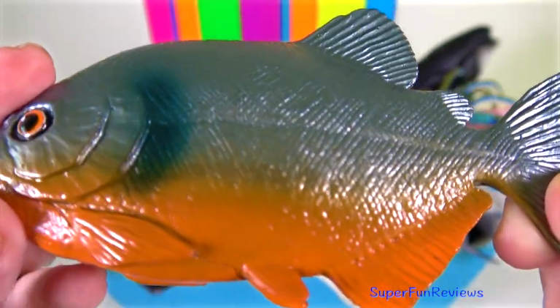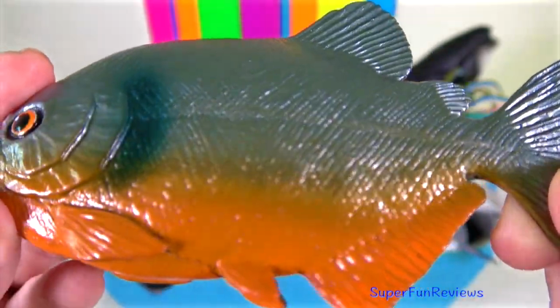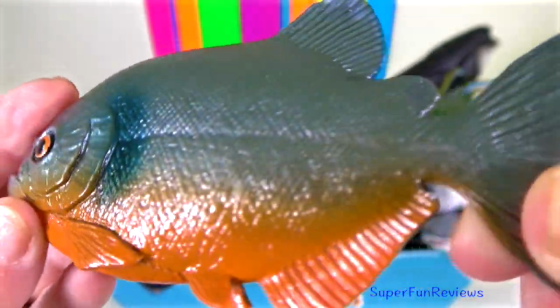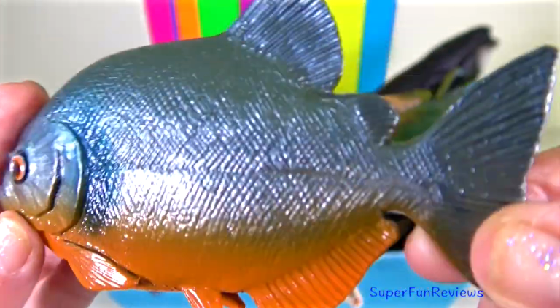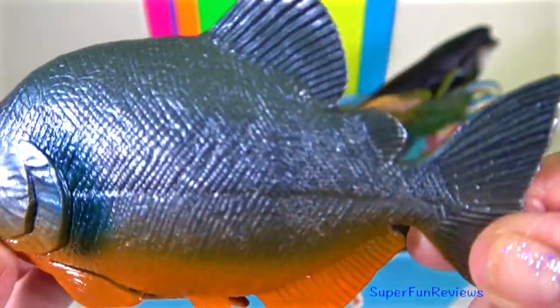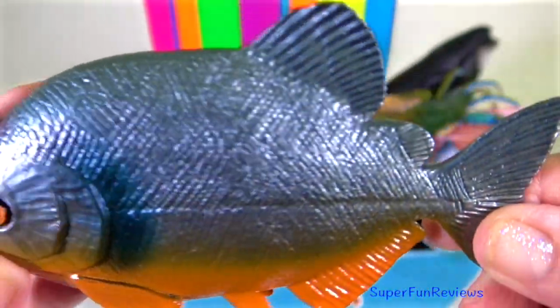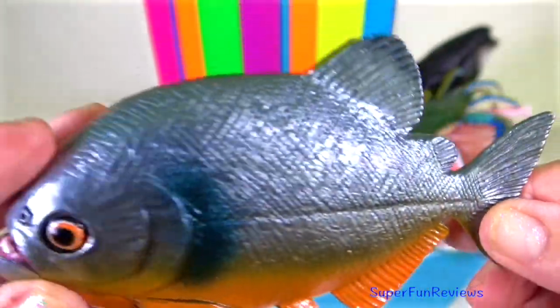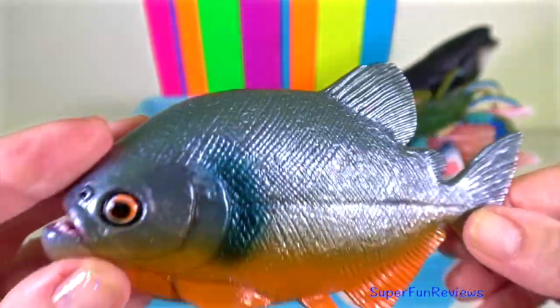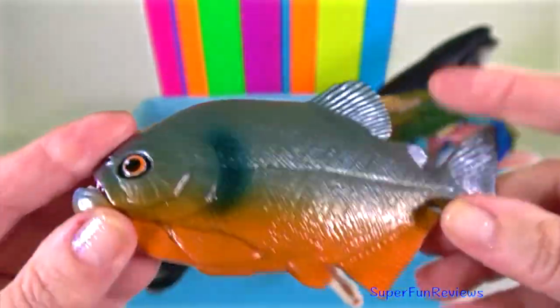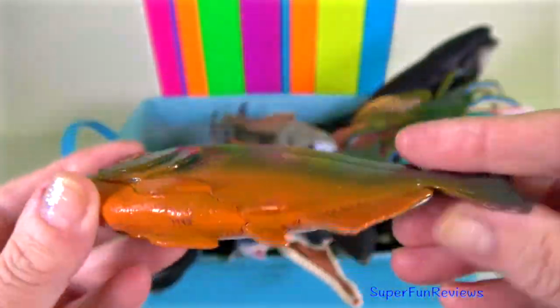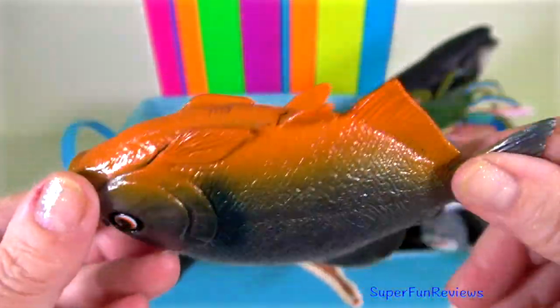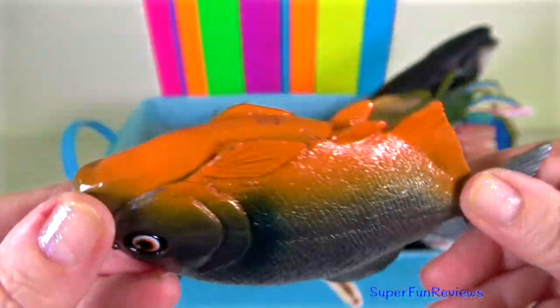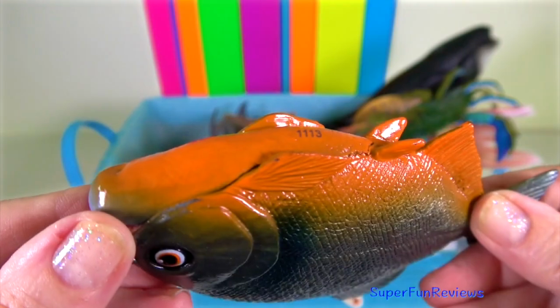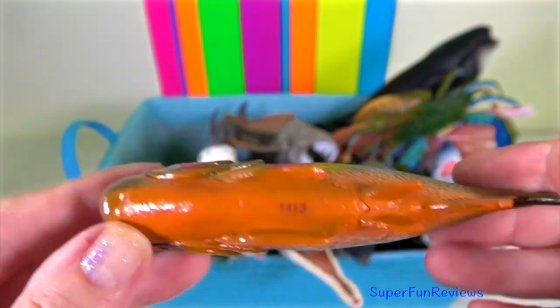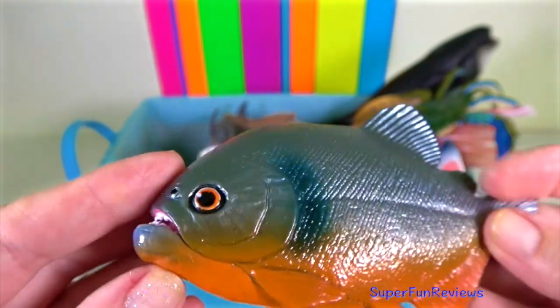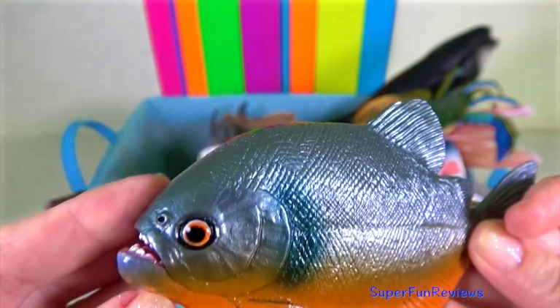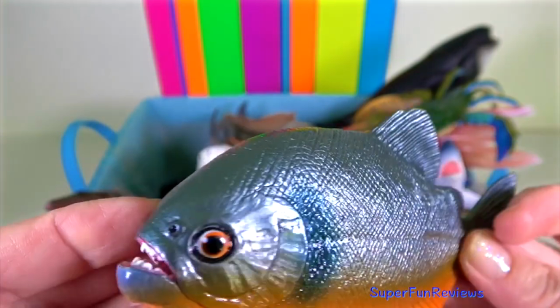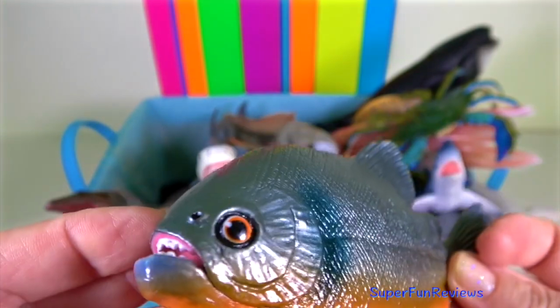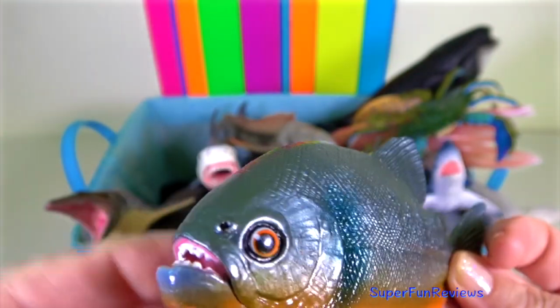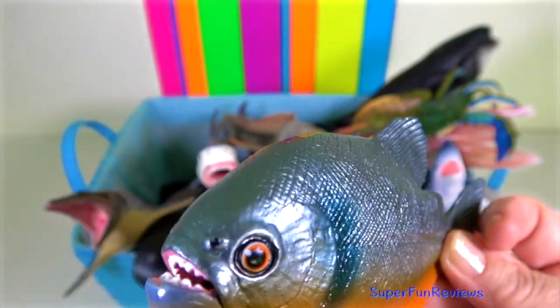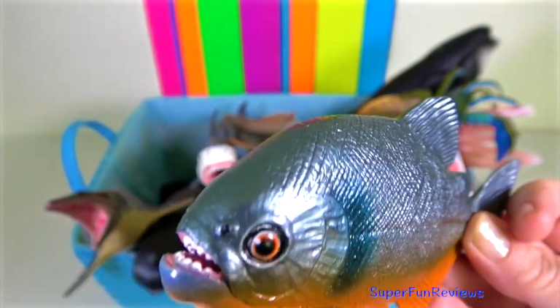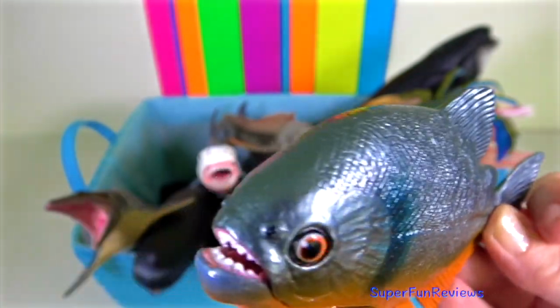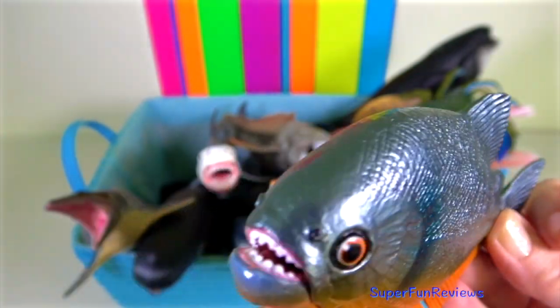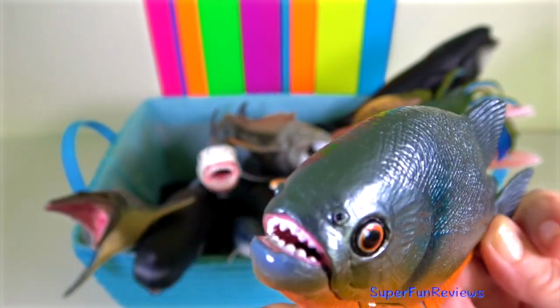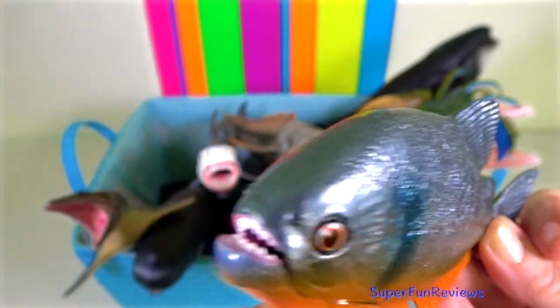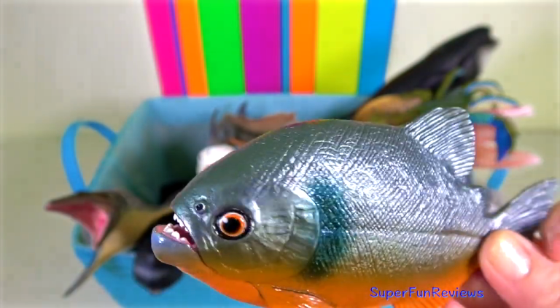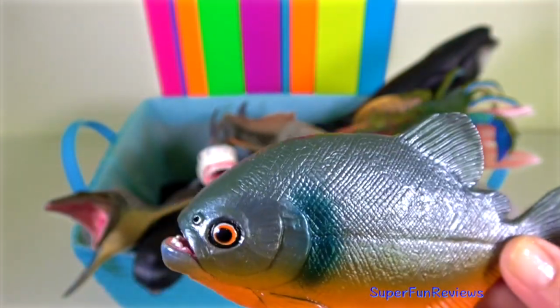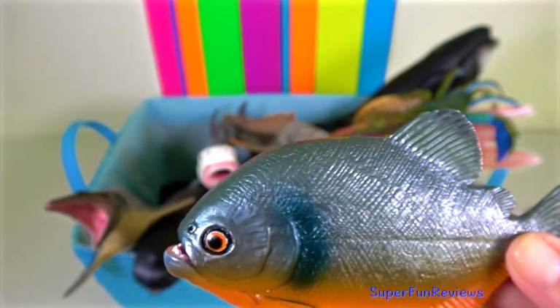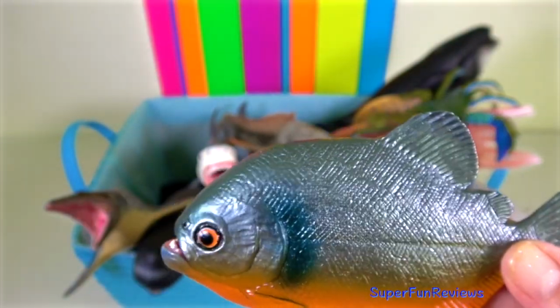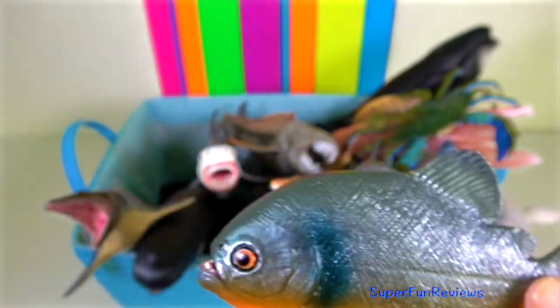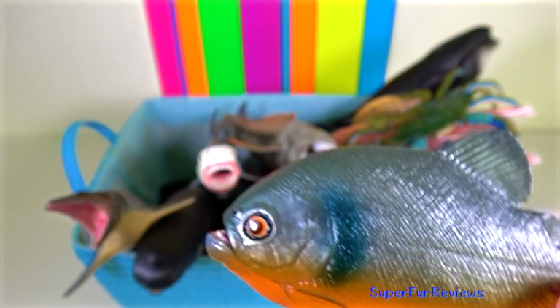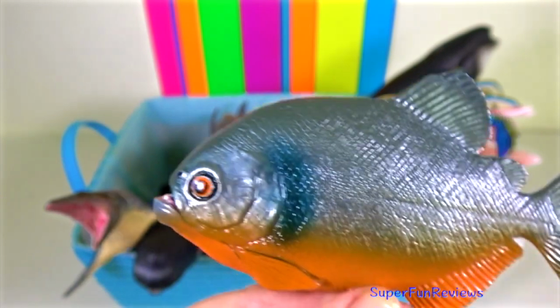Piranha — they have a single row of sharp teeth in both jaws. The teeth are tightly packed and interlocking.